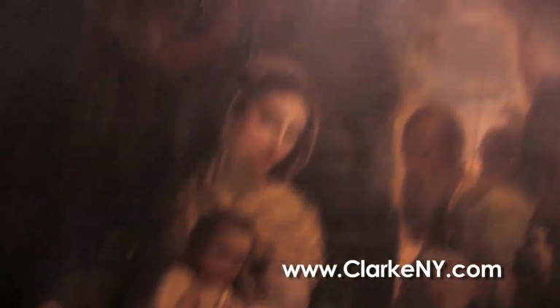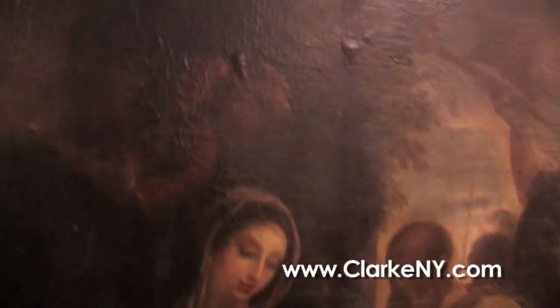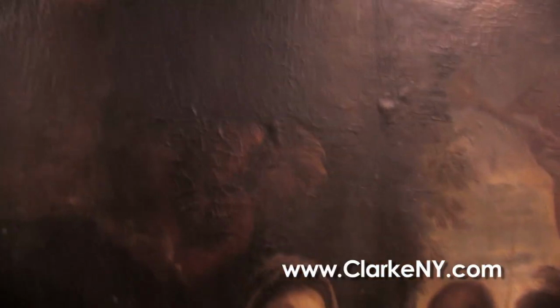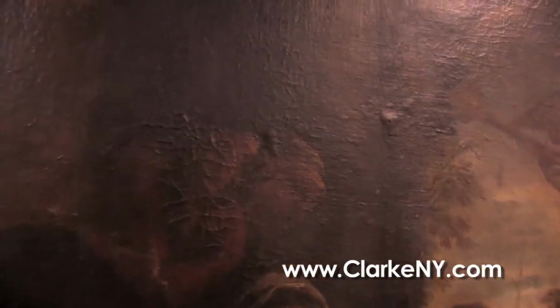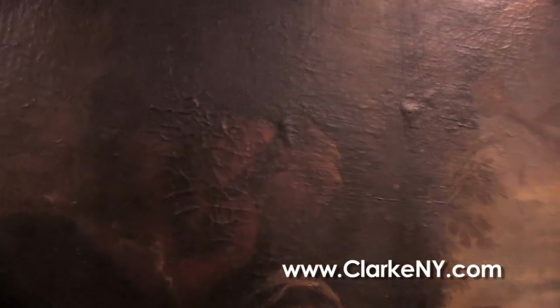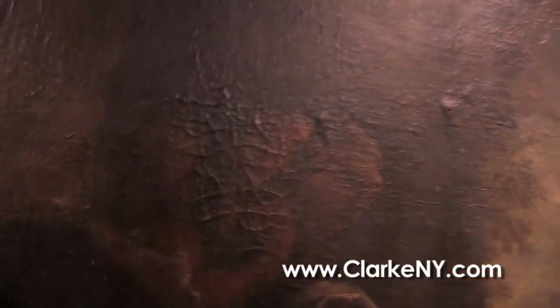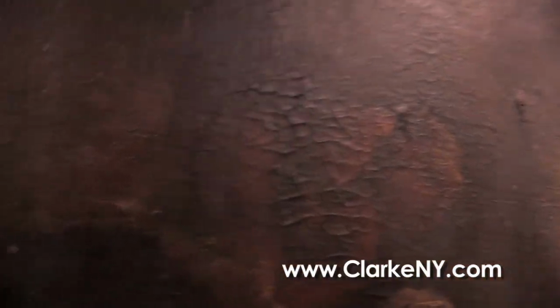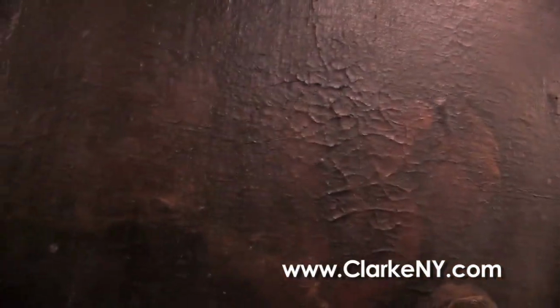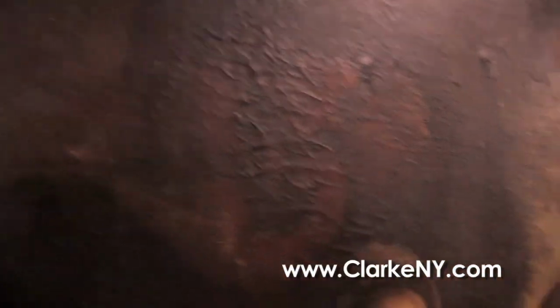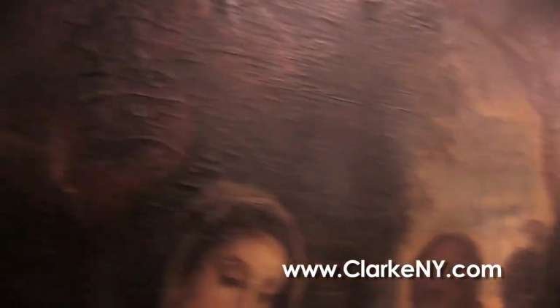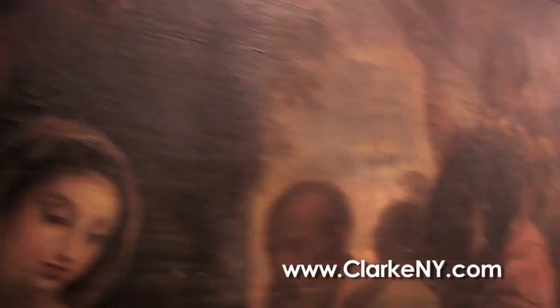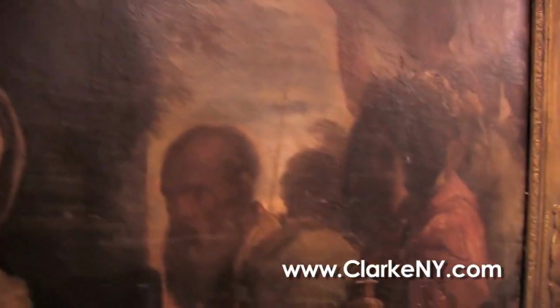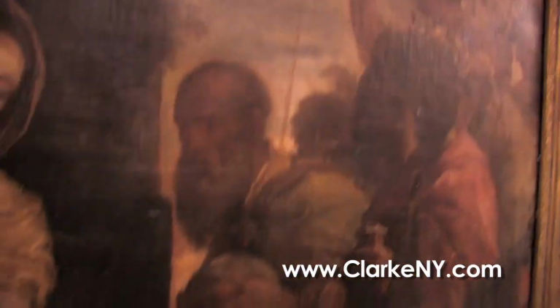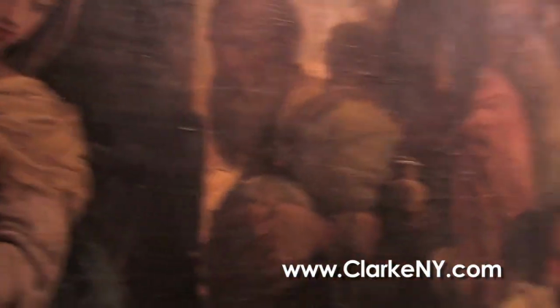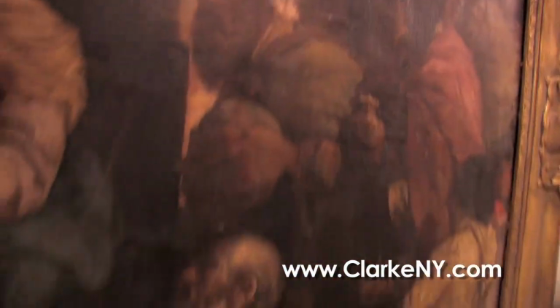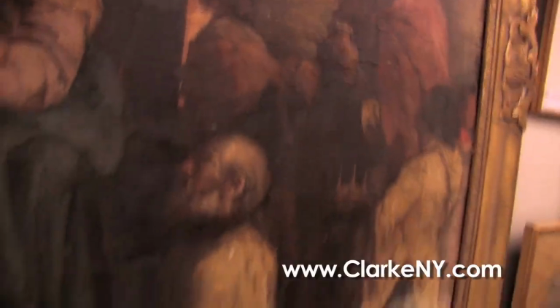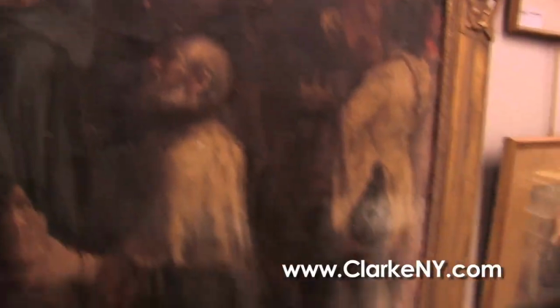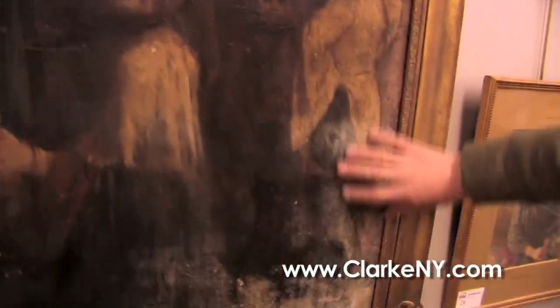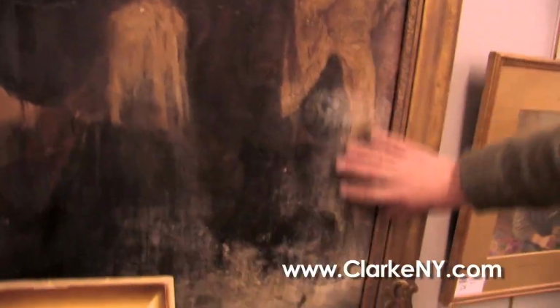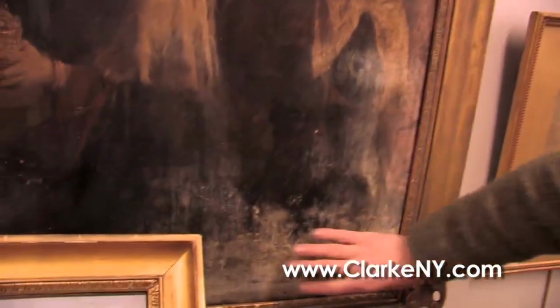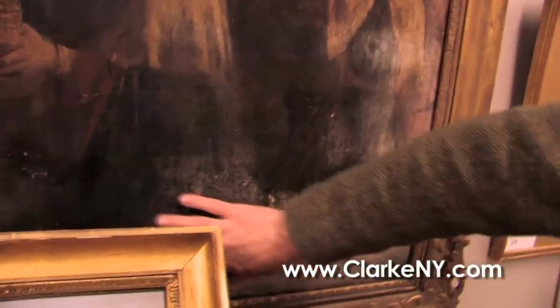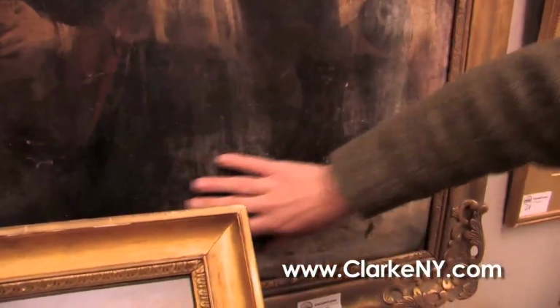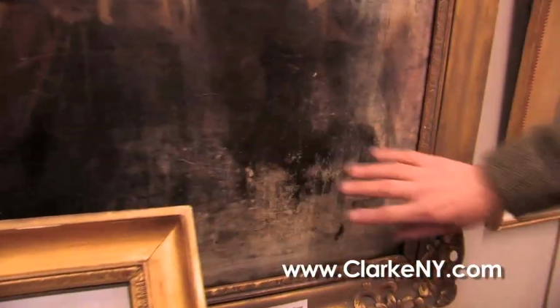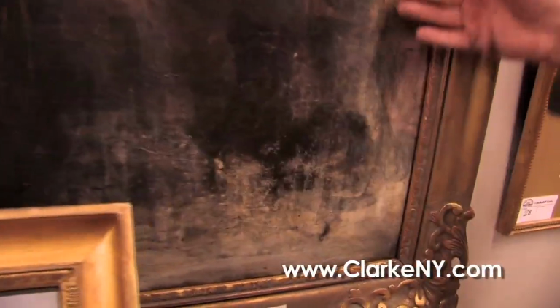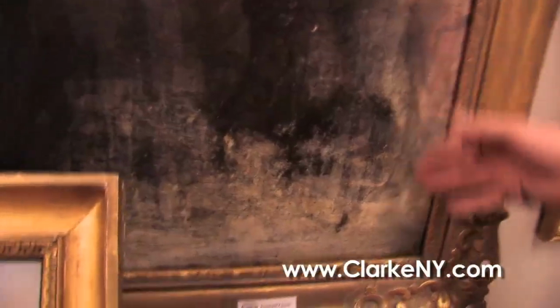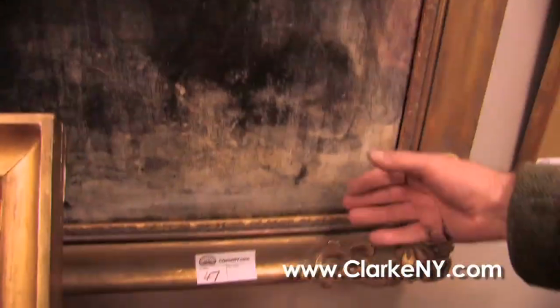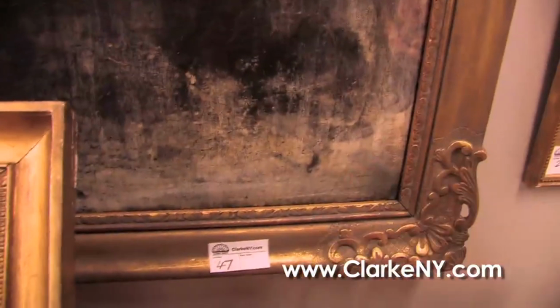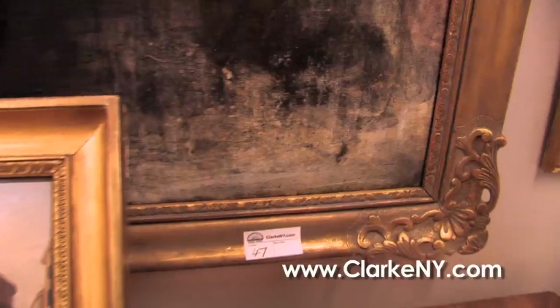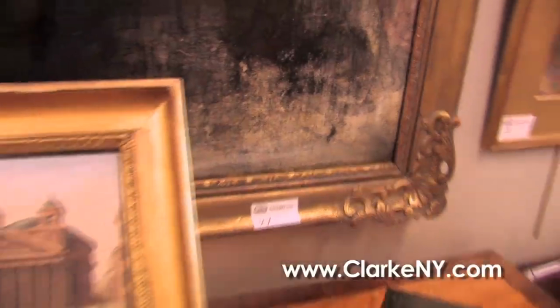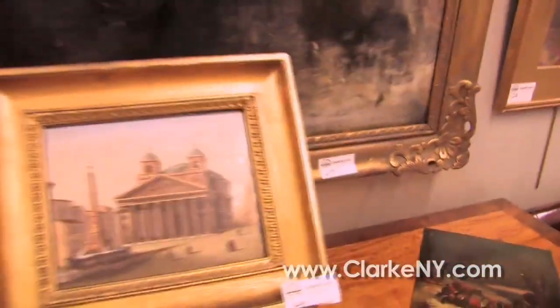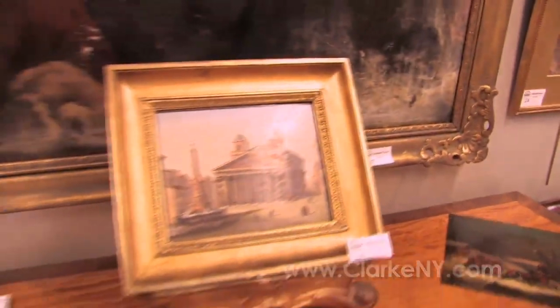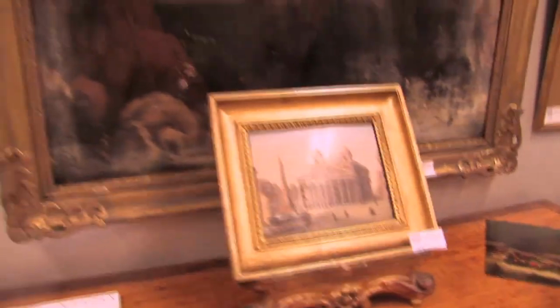It's hard to see. It's in as-found condition. It's got some craquelure and some flaking, but I think whenever it's cleaned will expose the original painting. I think this is more in the varnish, so it could be quite nice when it's restored.